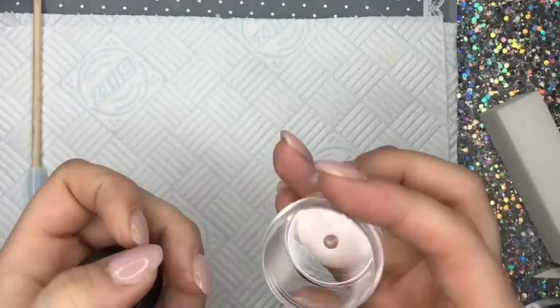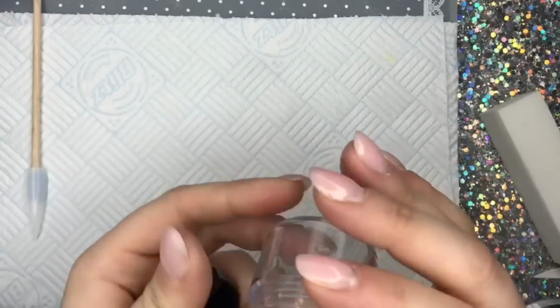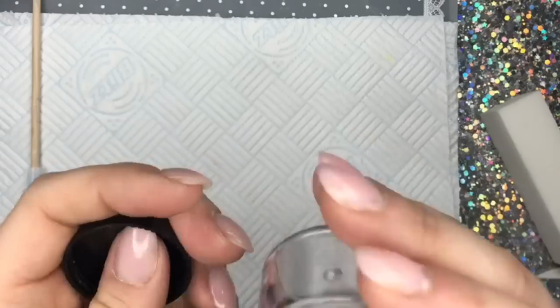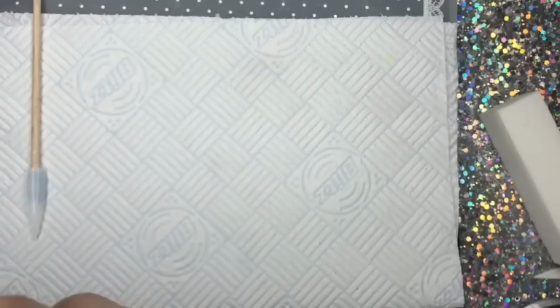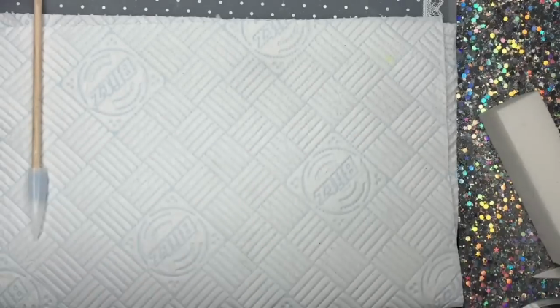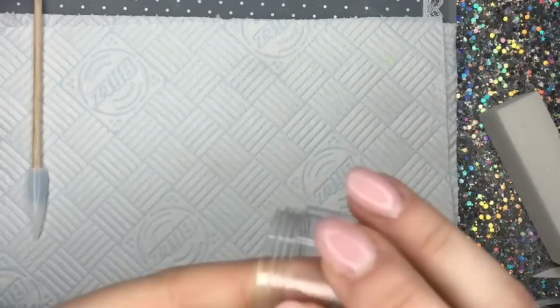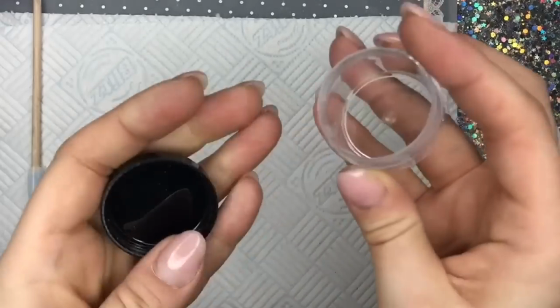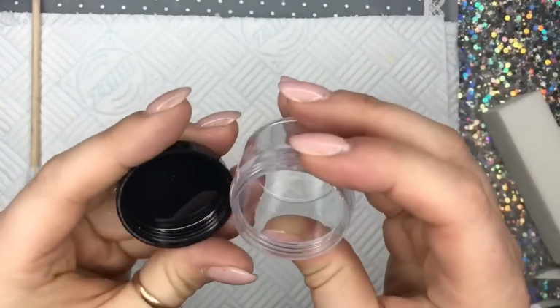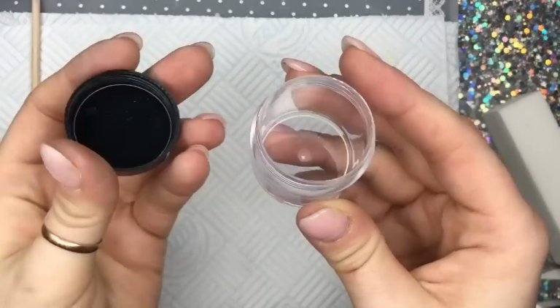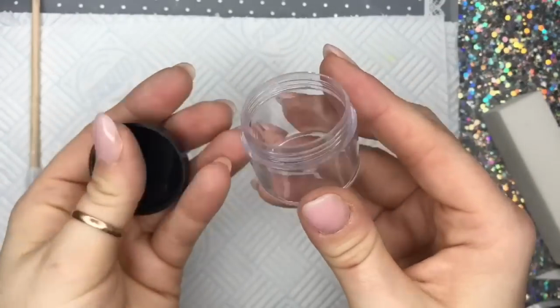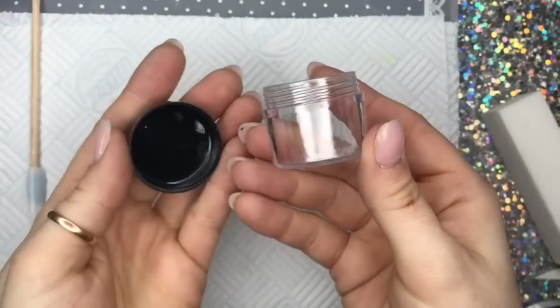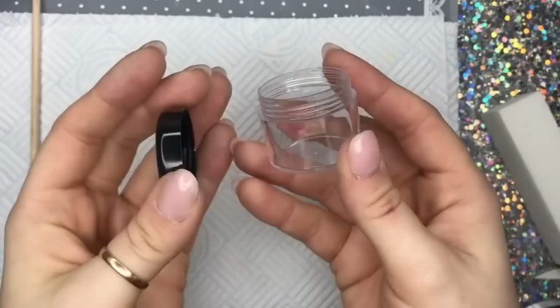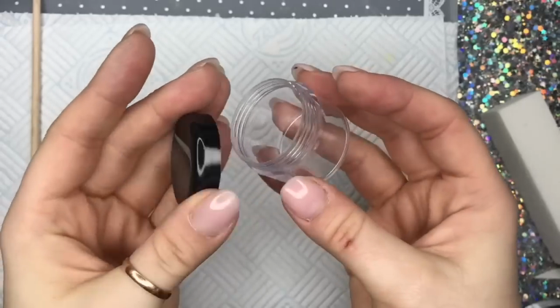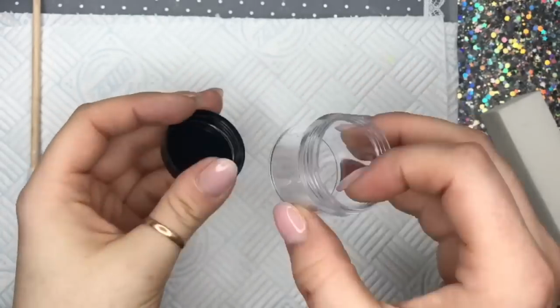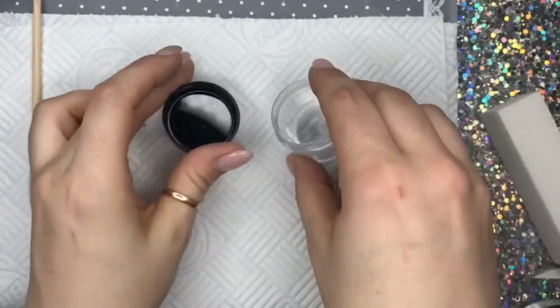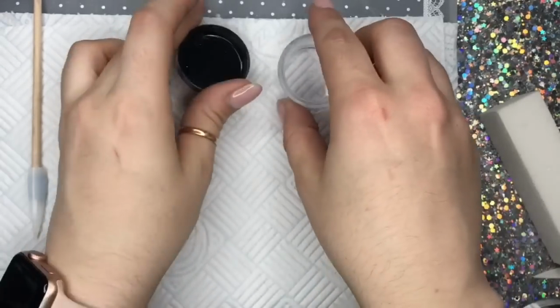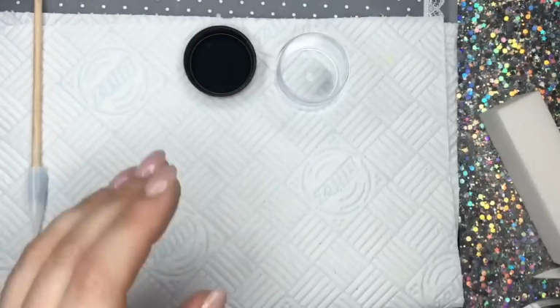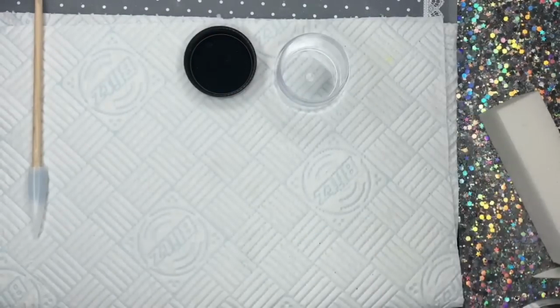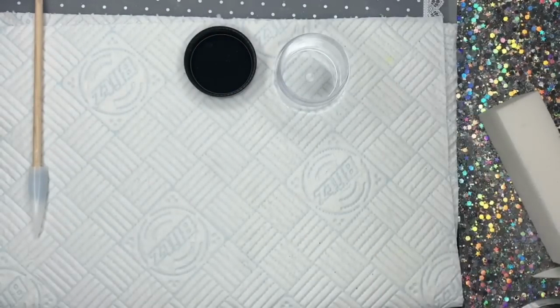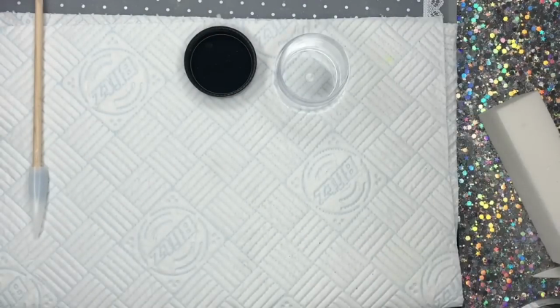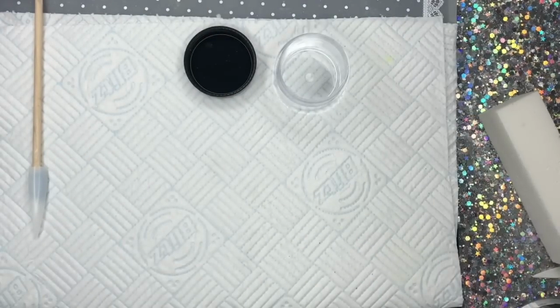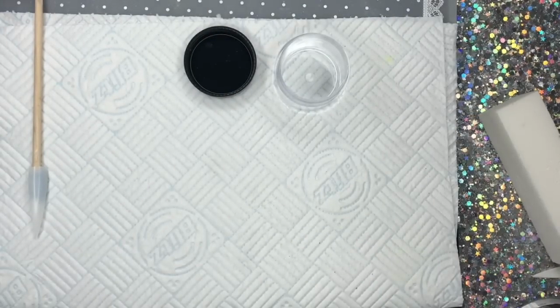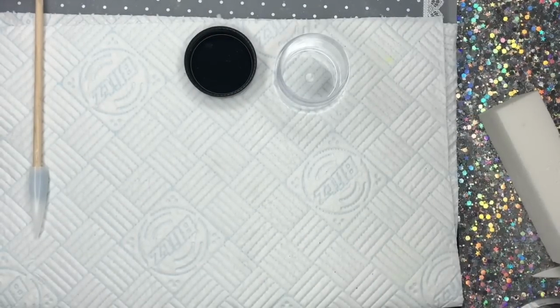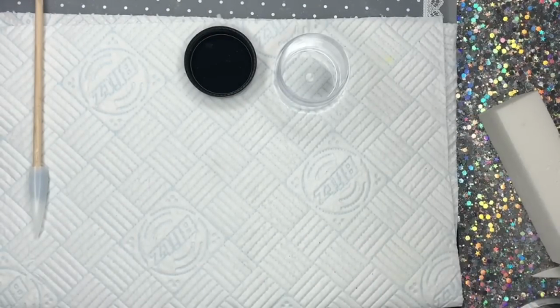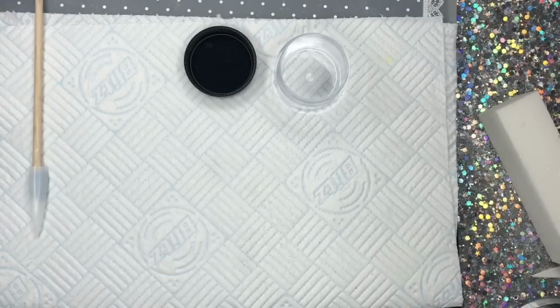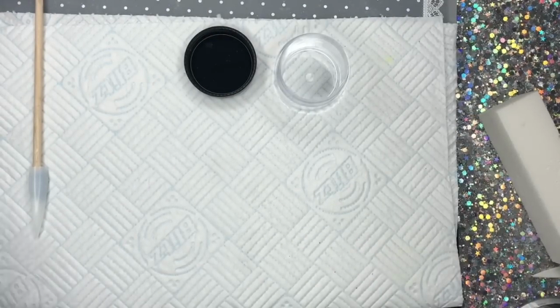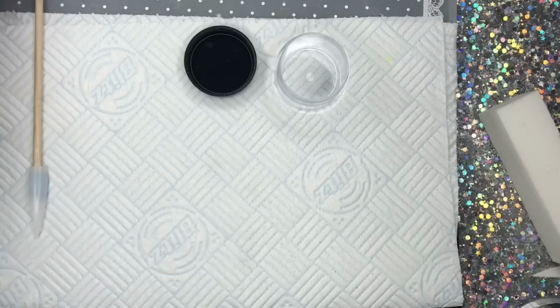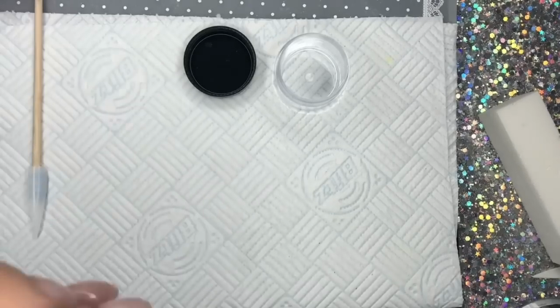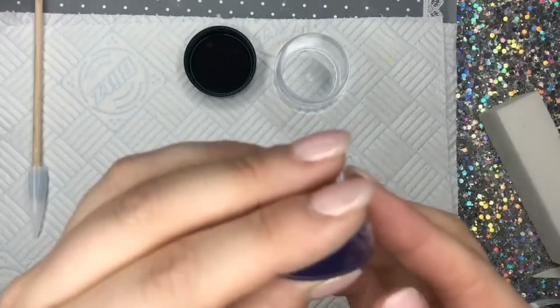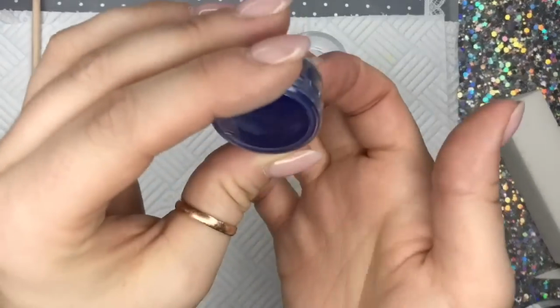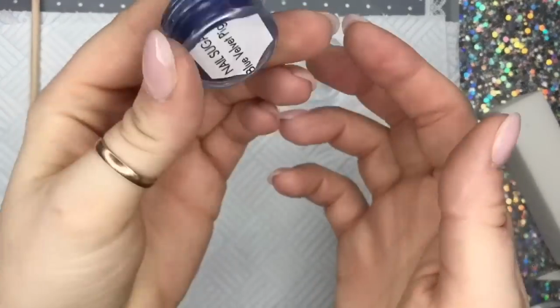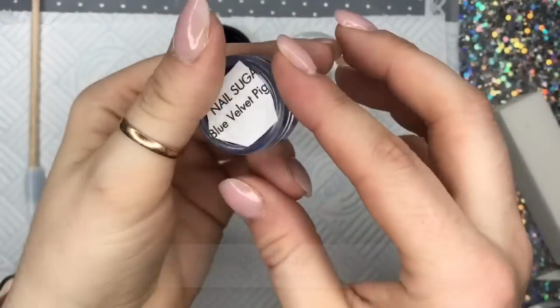You're gonna need a small pot of some sort to mix the acrylic and the pigment in. These pots I got from eBay over a year ago. I think you can get about 20 mils in them, but I haven't got a link, so please don't ask me for a link. But you'll probably find them on eBay.